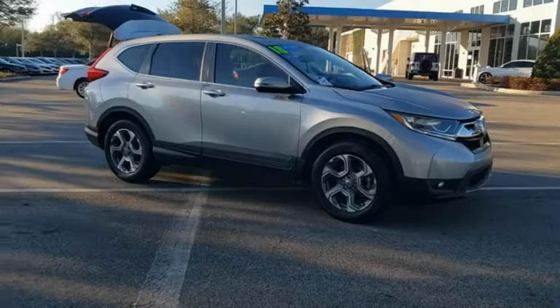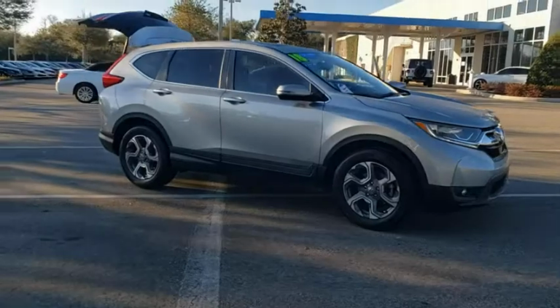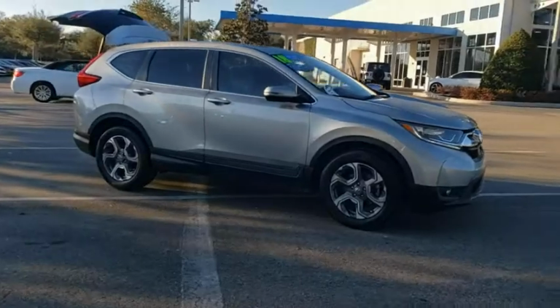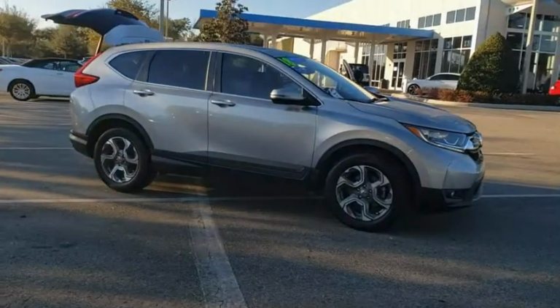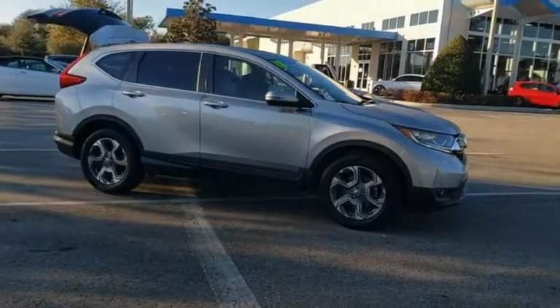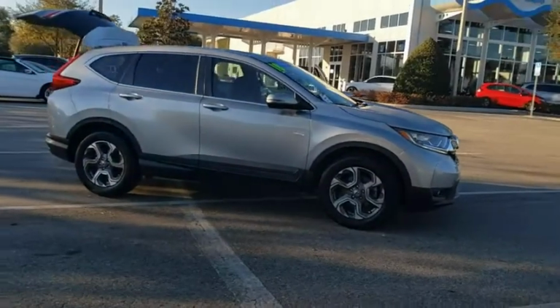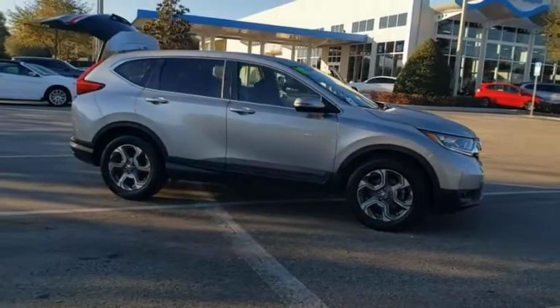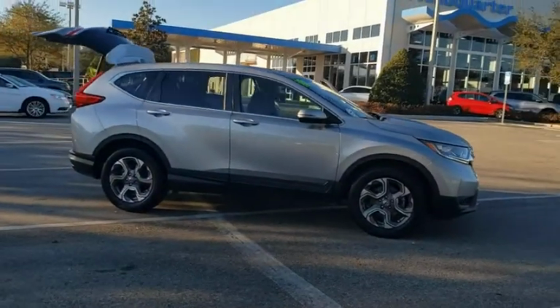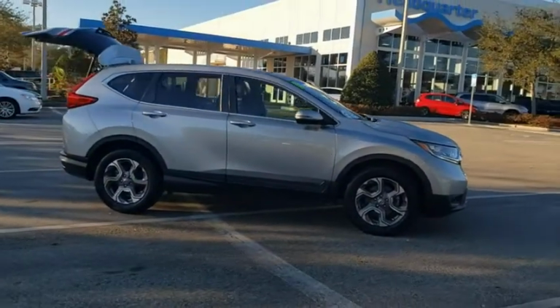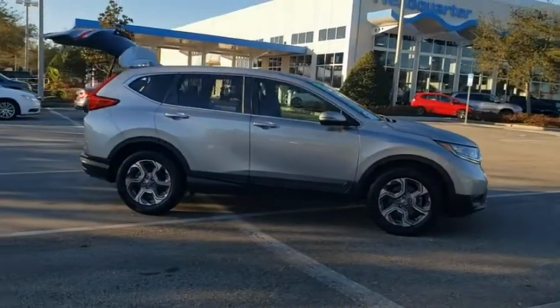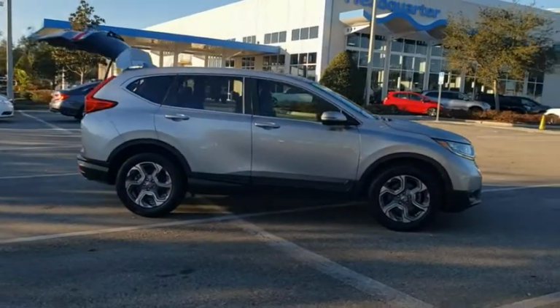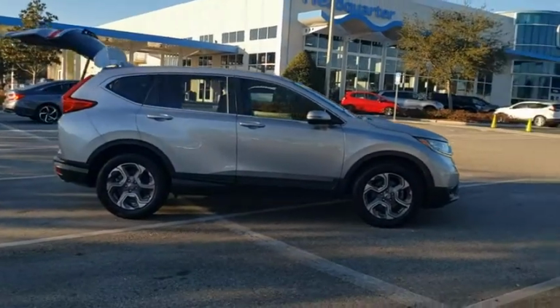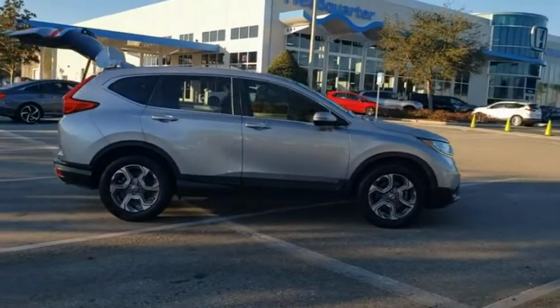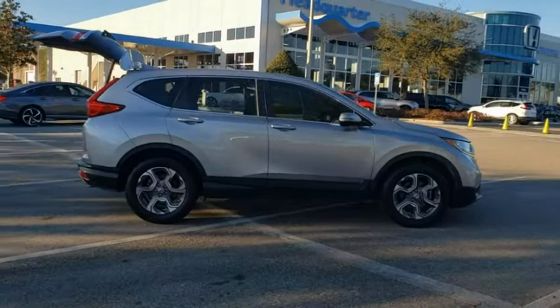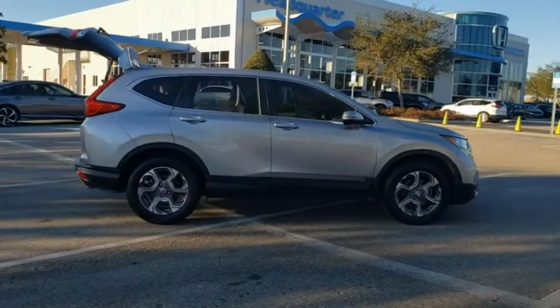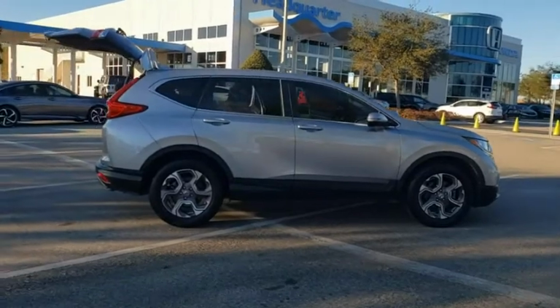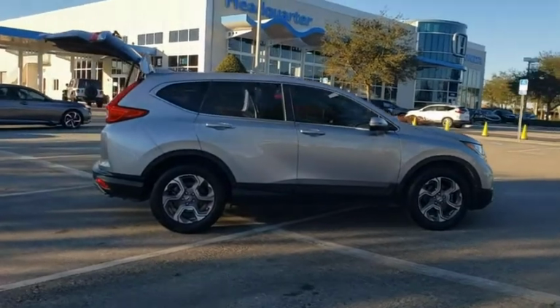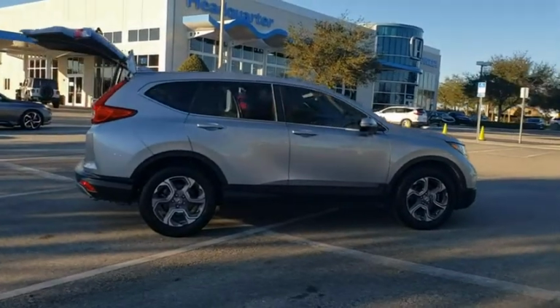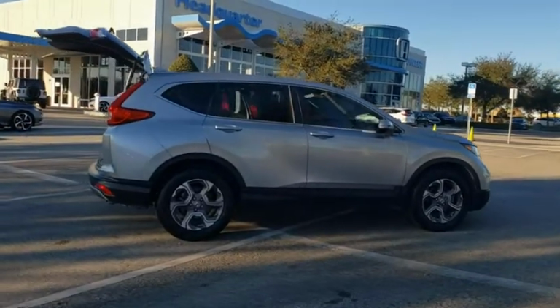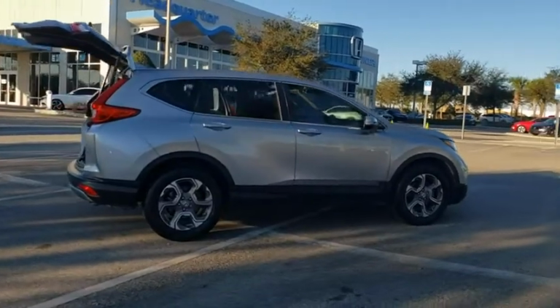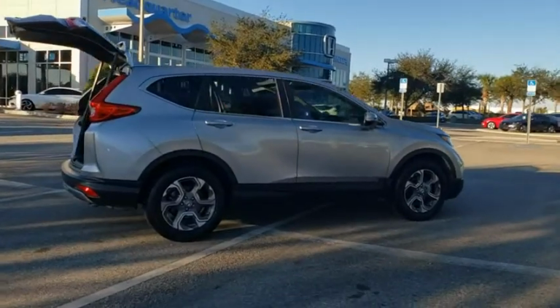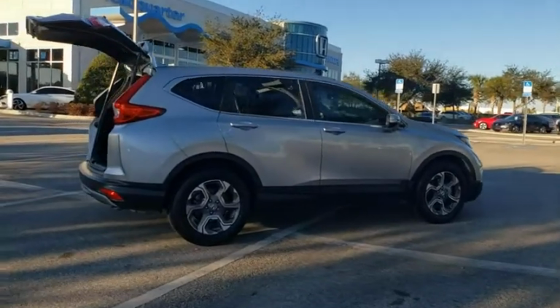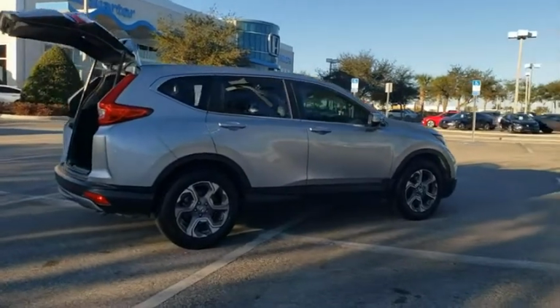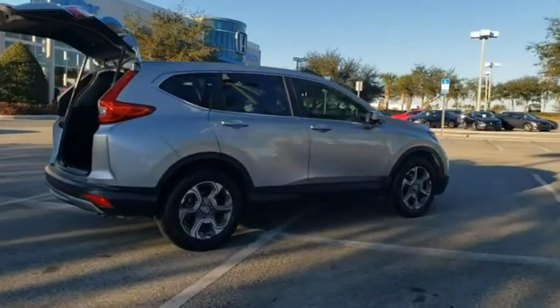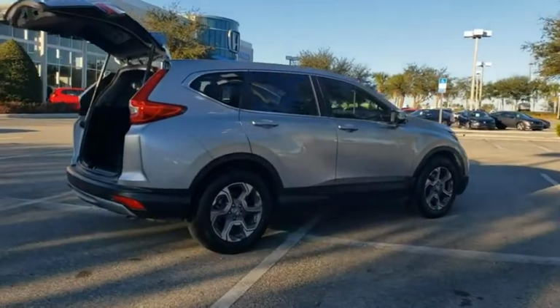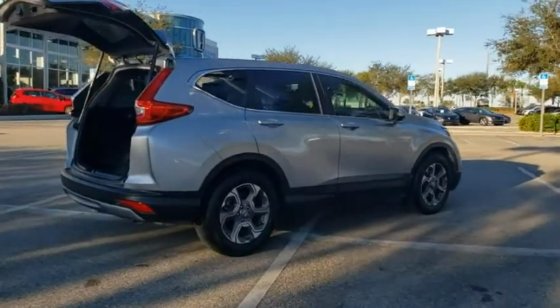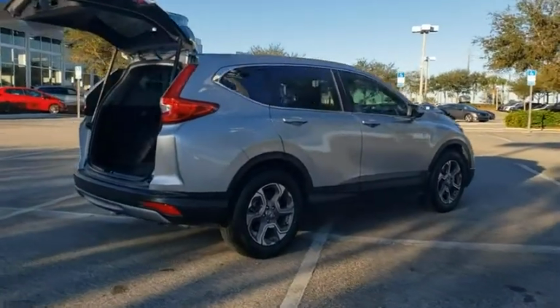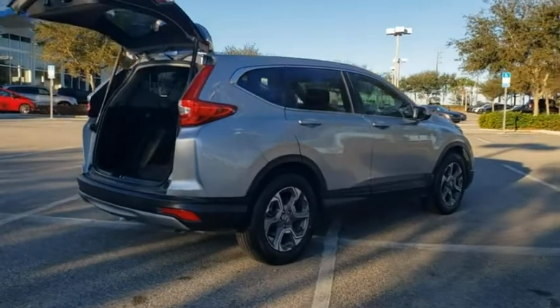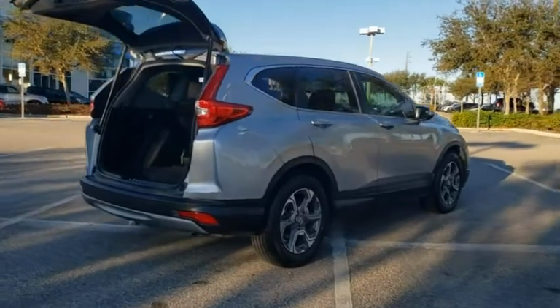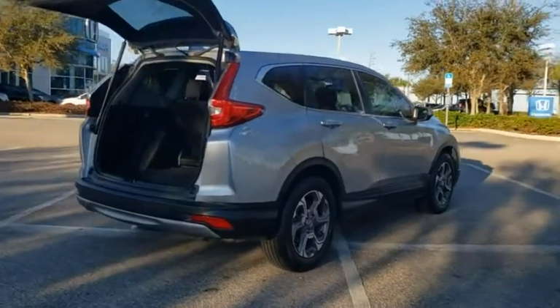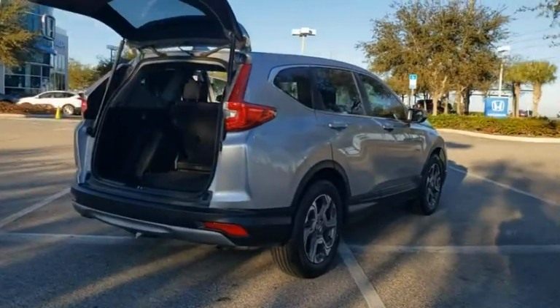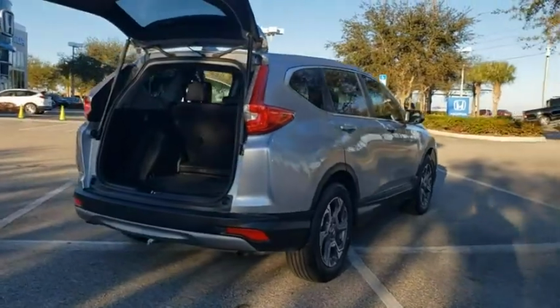We are pleased to show you the 2018 Honda CR-V — a top recommended vehicle because of its car-like driving manners, good value, cool technology, and comfy interior.